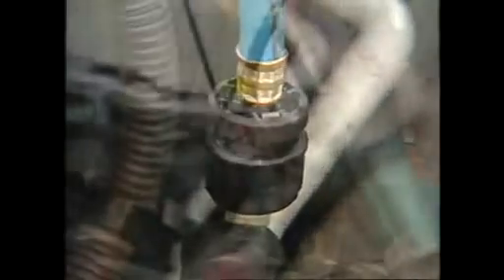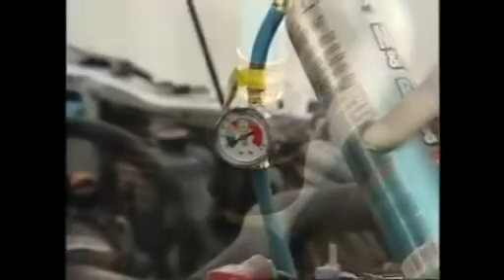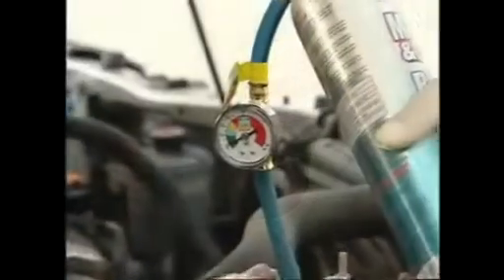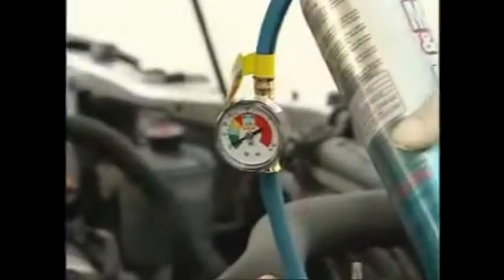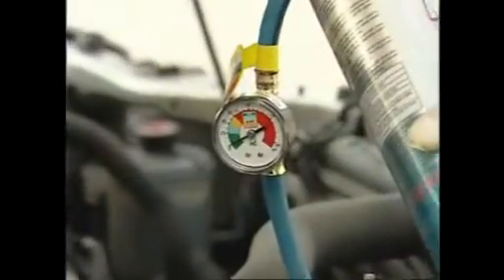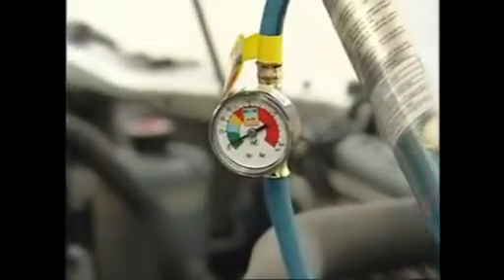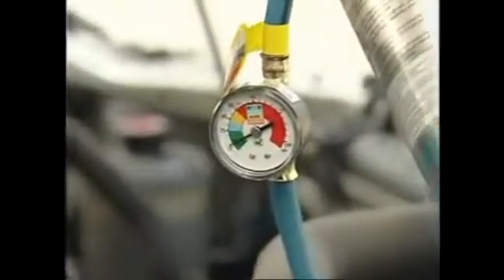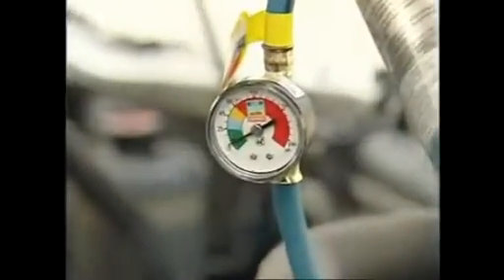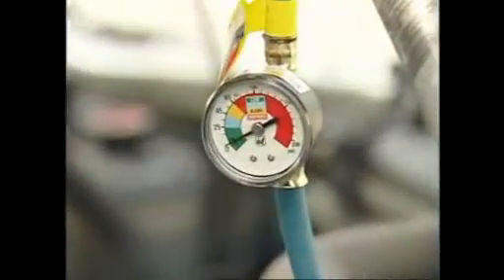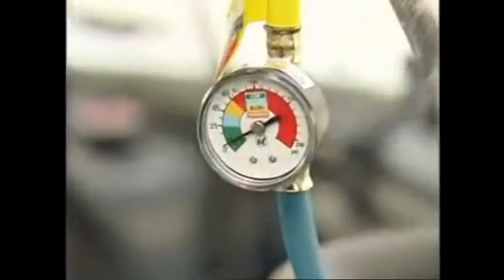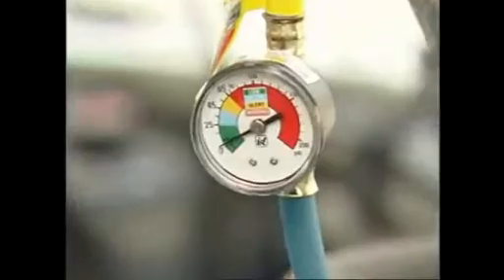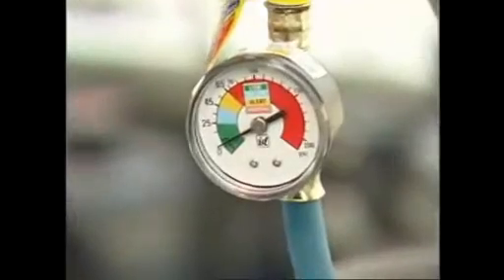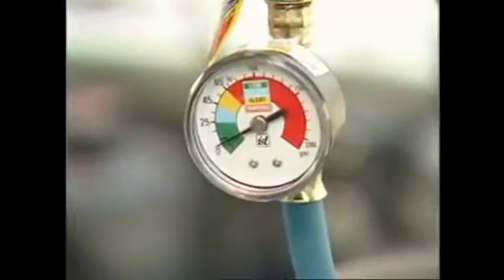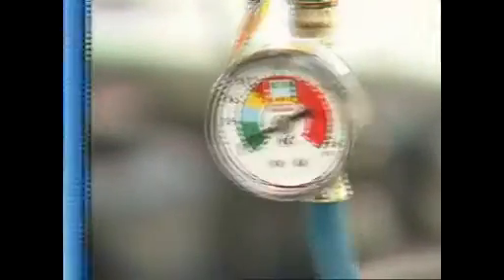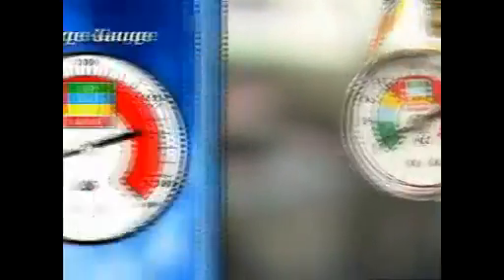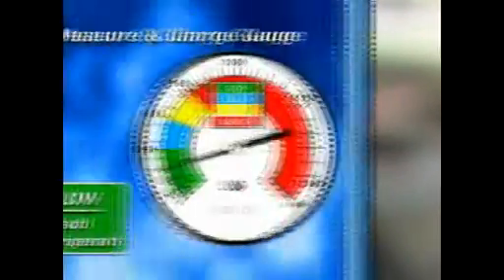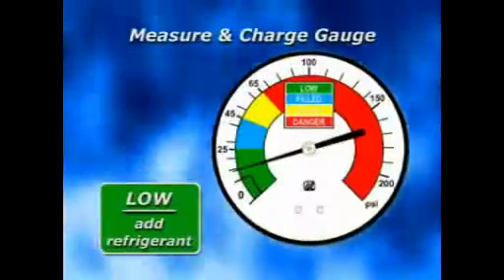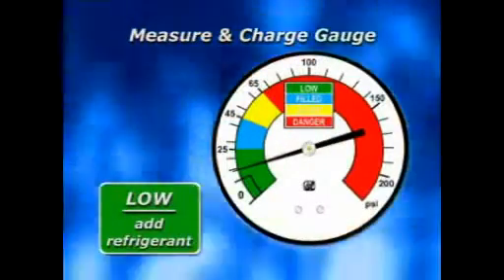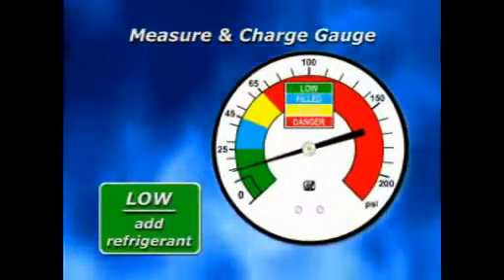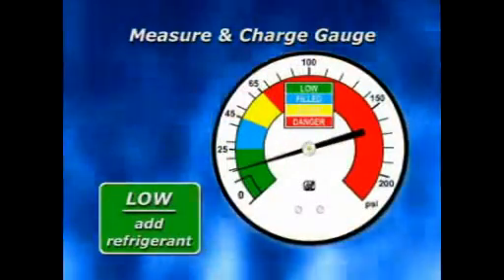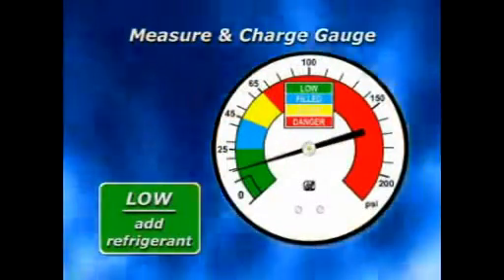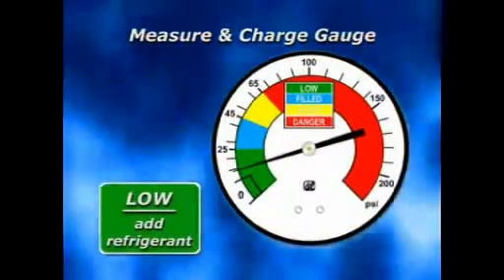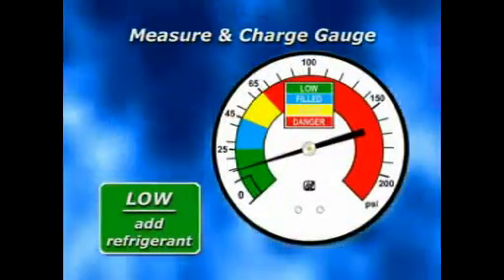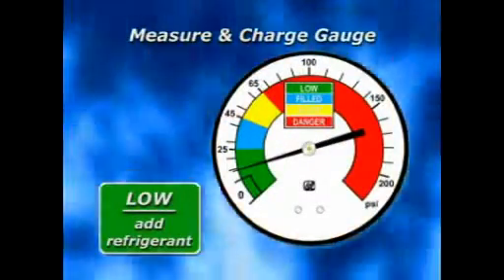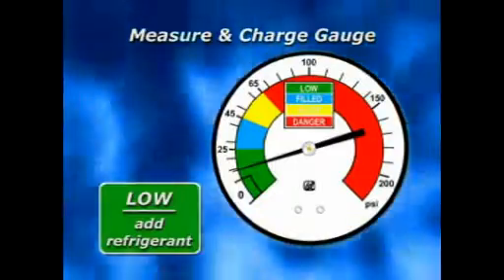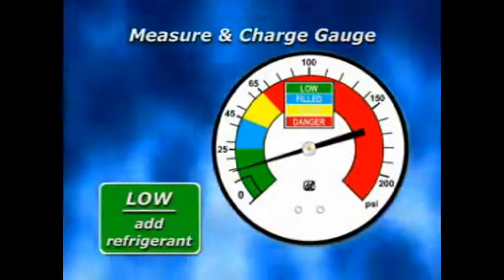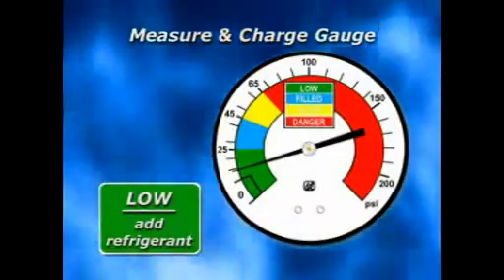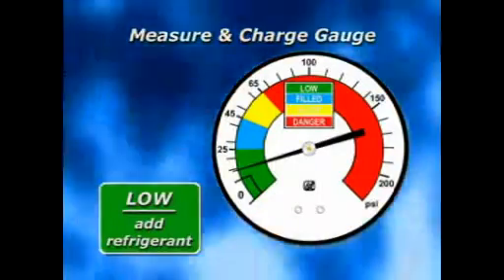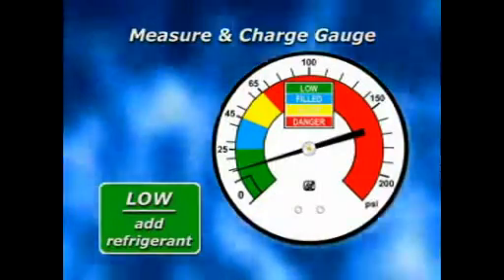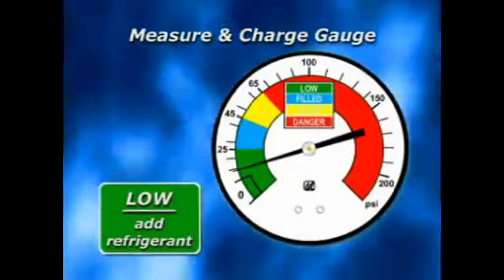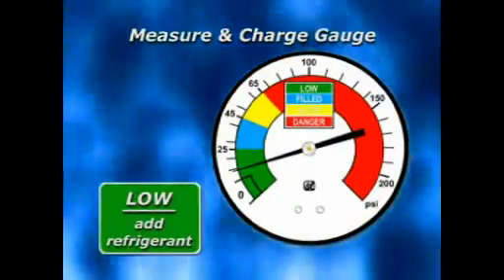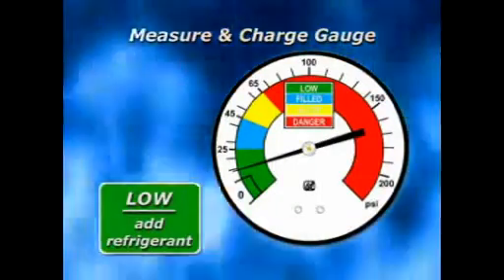With the inline pressure gauge, you can check the refrigerant level before charging. If the needle is in the green band, the refrigerant level is low, which means you will need to add refrigerant.